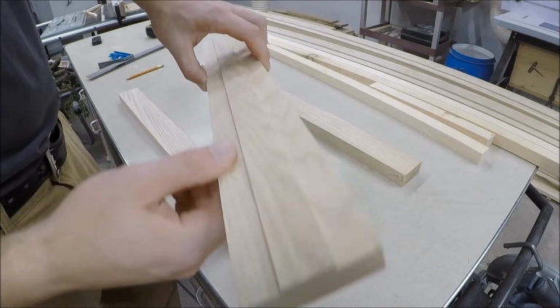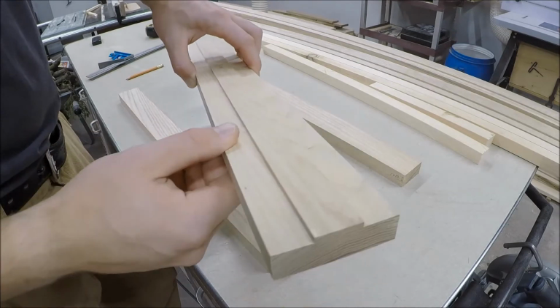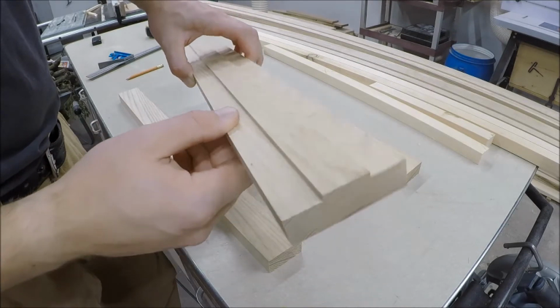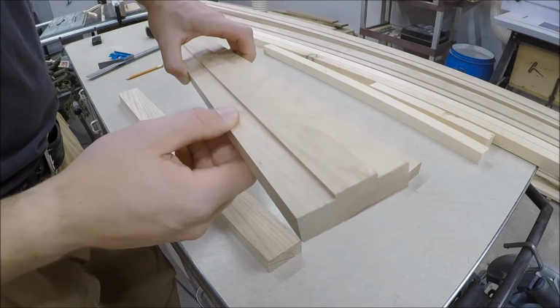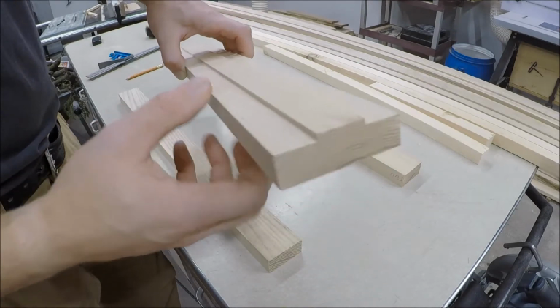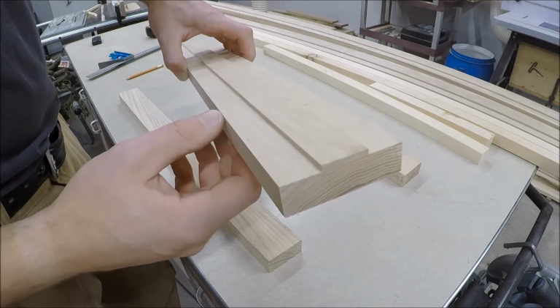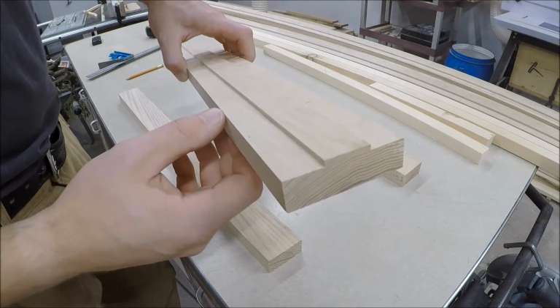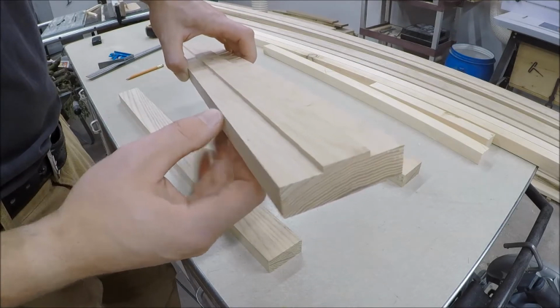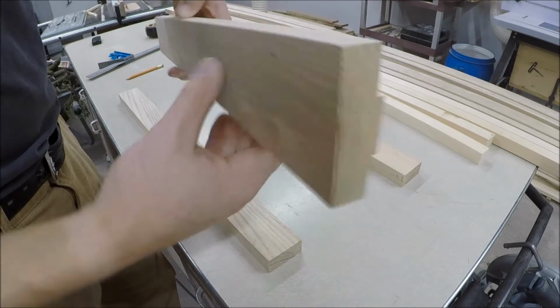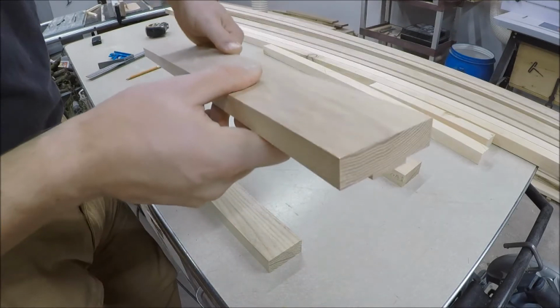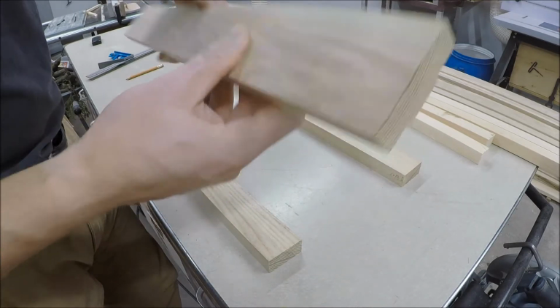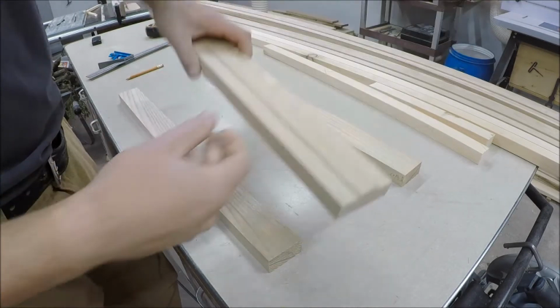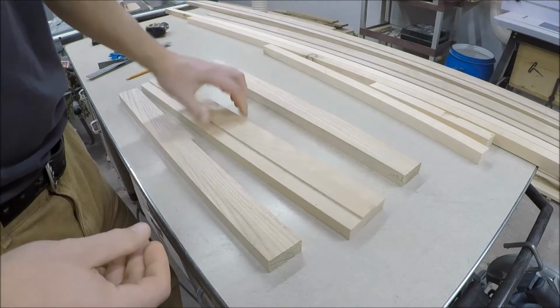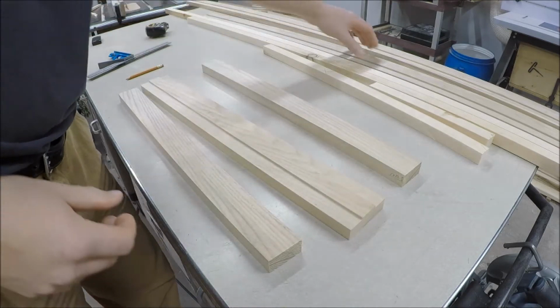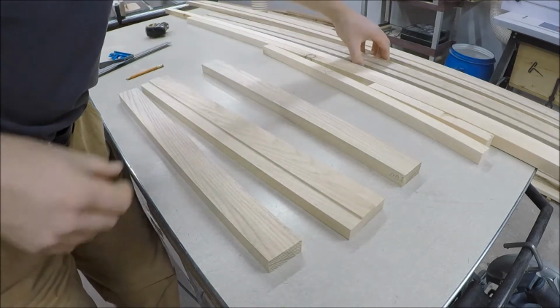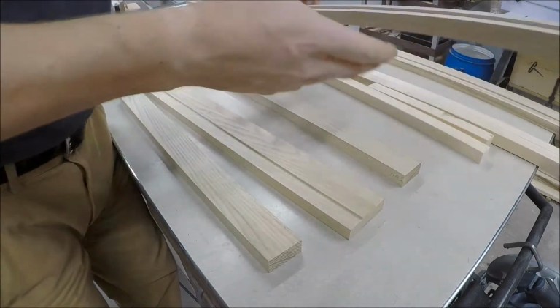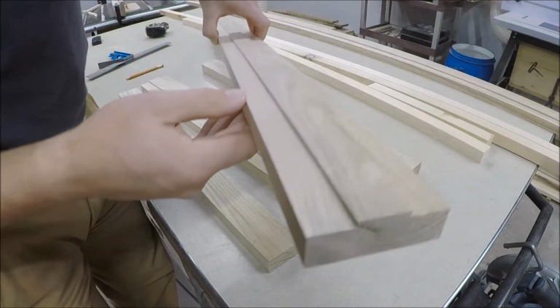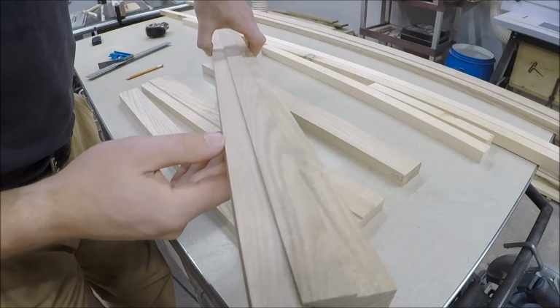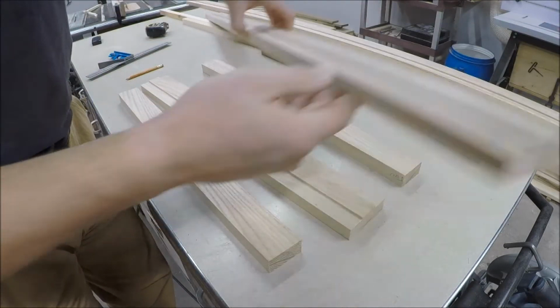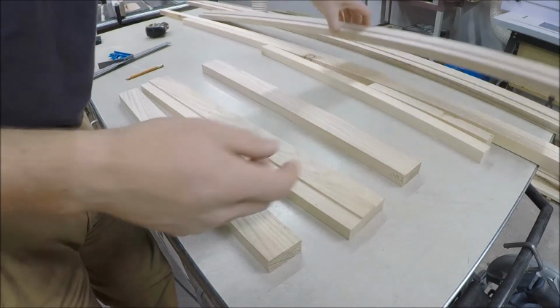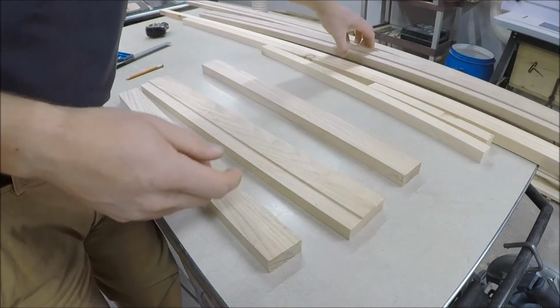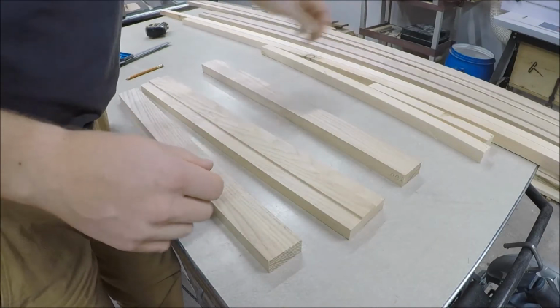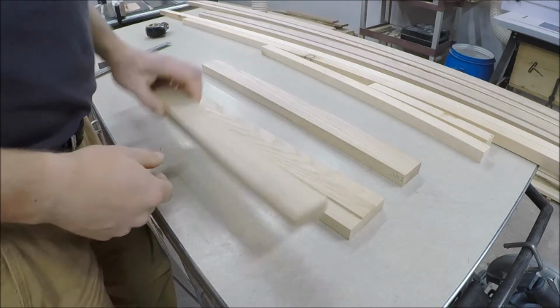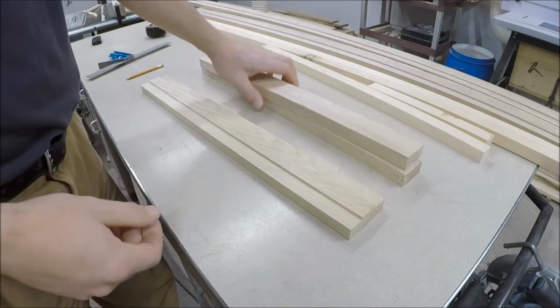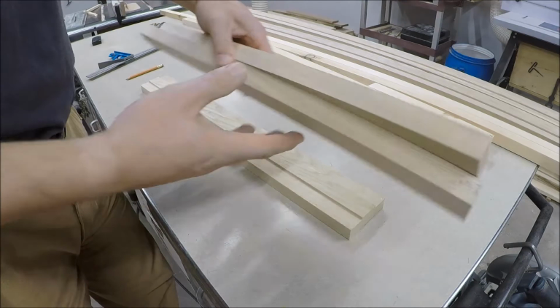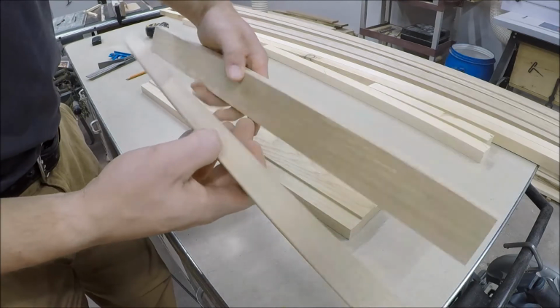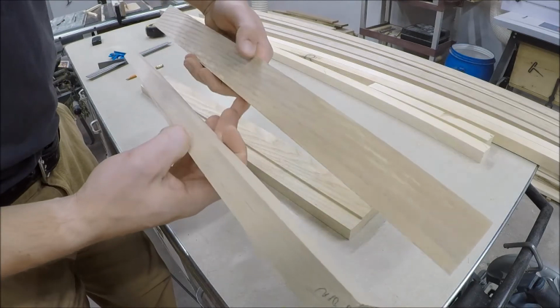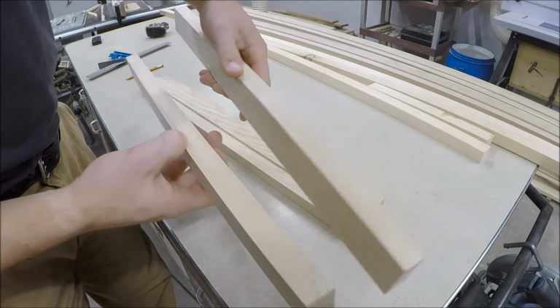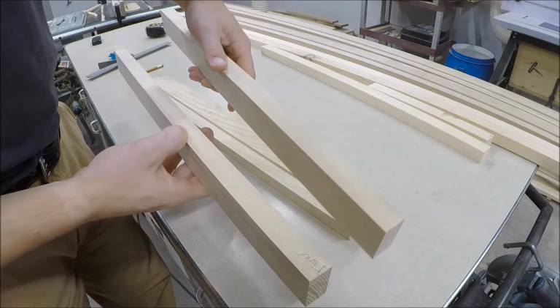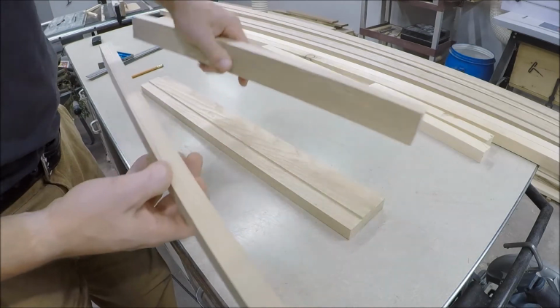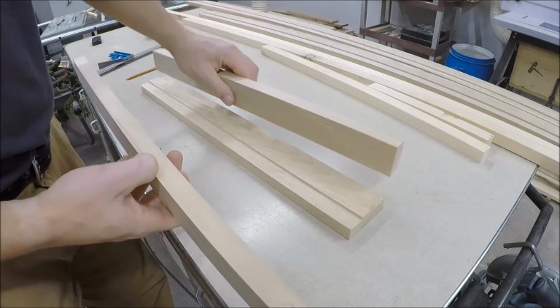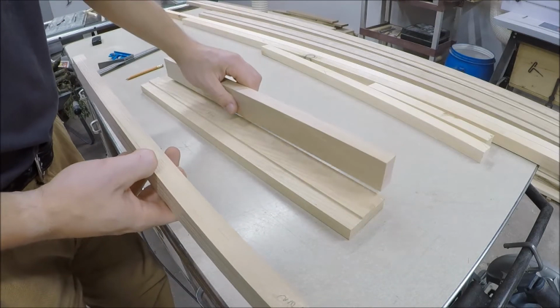Successfully rabbeted it out. This would be the top of the handrail, so it's going to sit like this. Did all three separate handrails there. I finished cutting up the side pieces of the handrail.